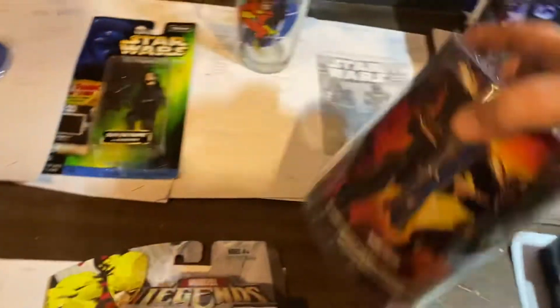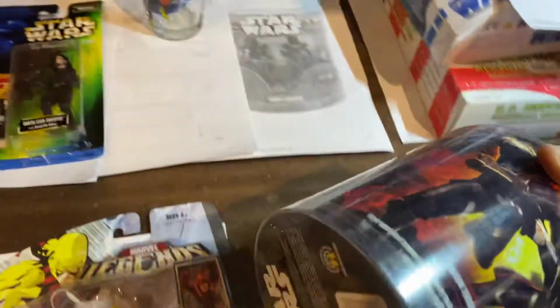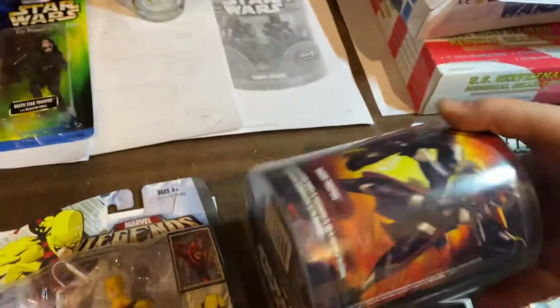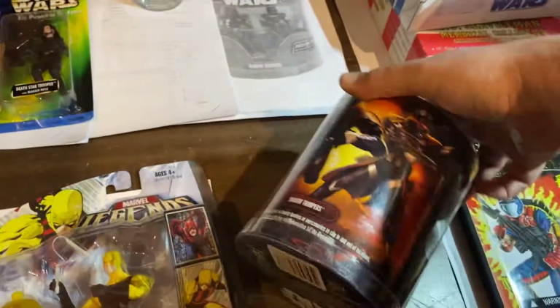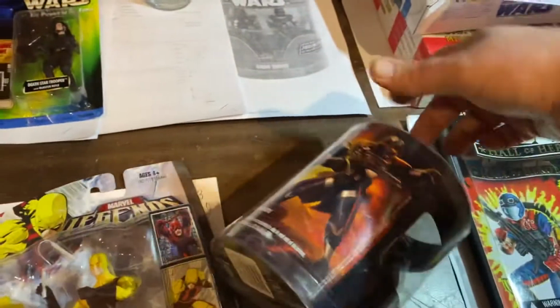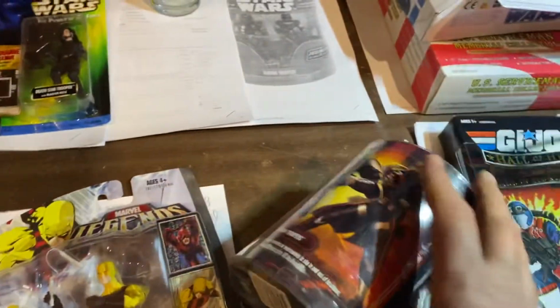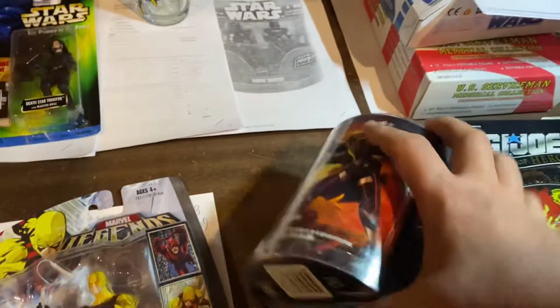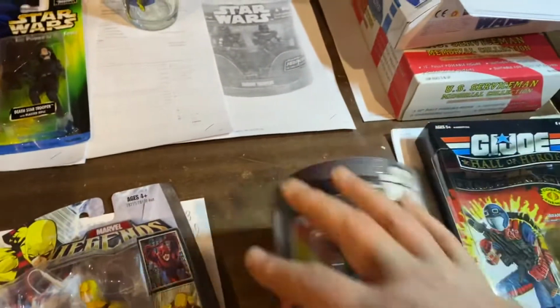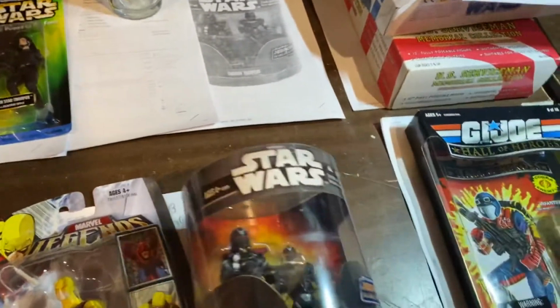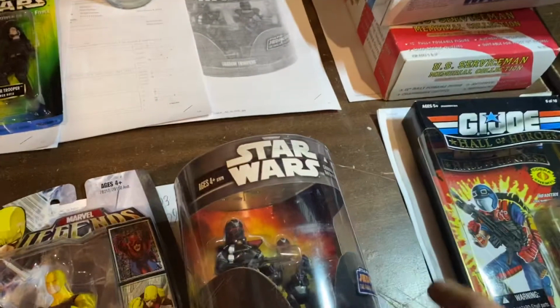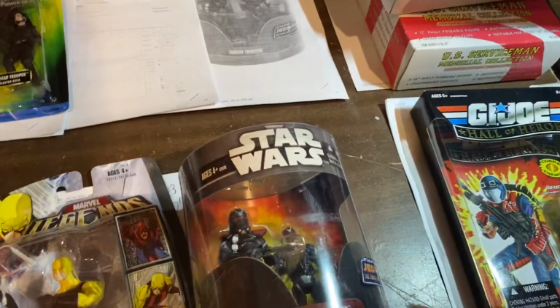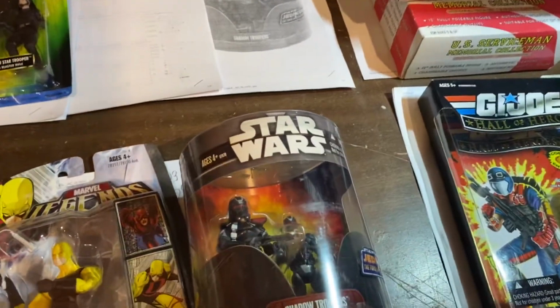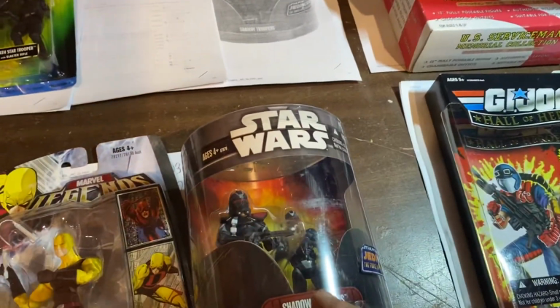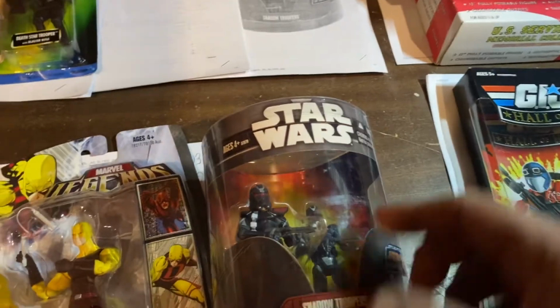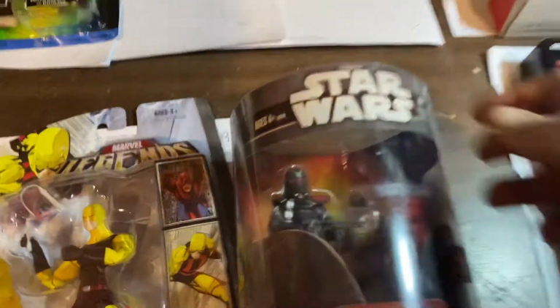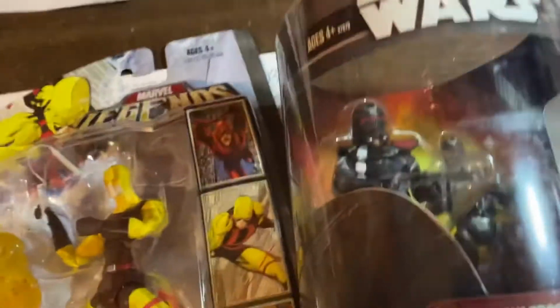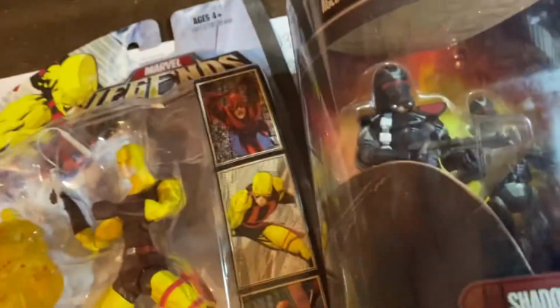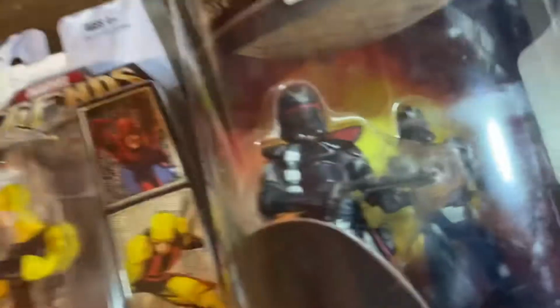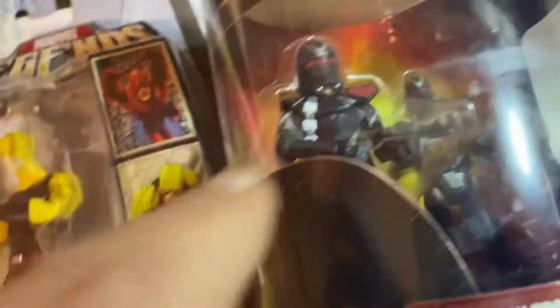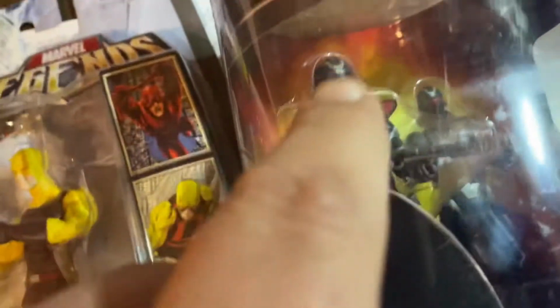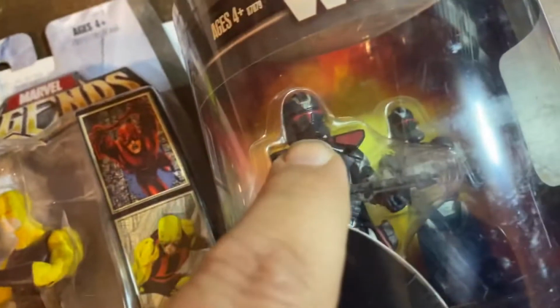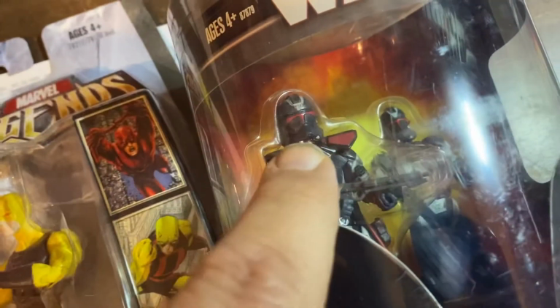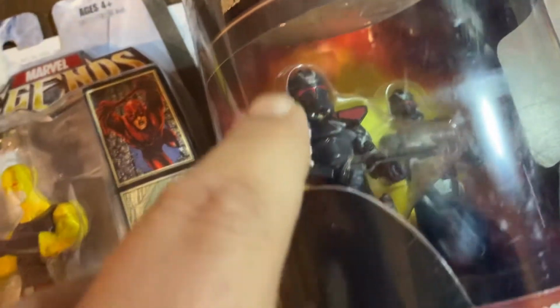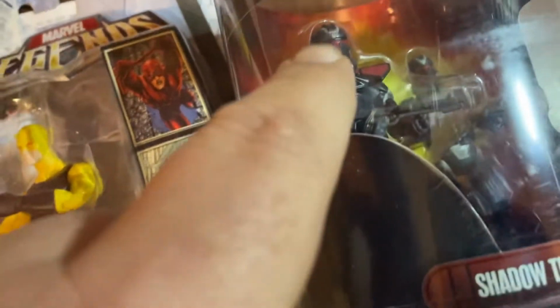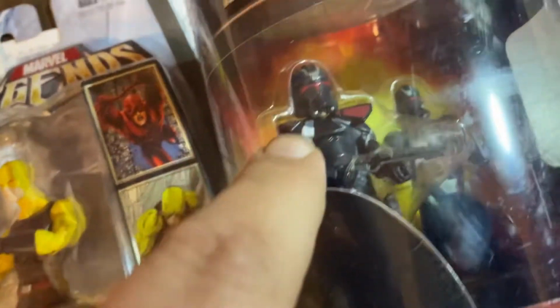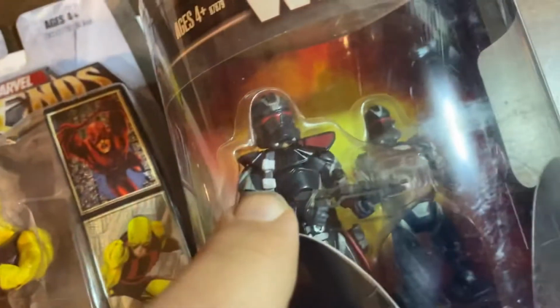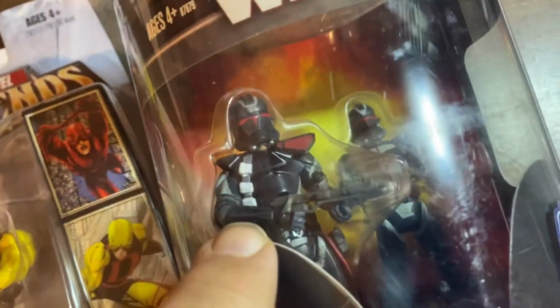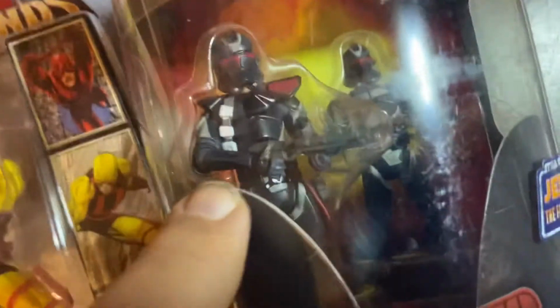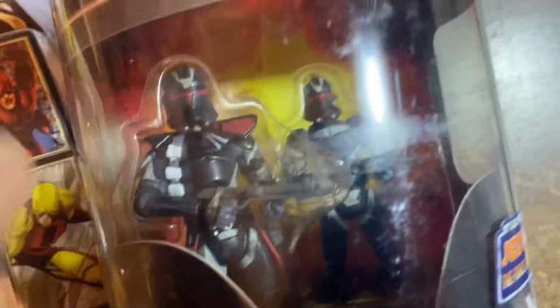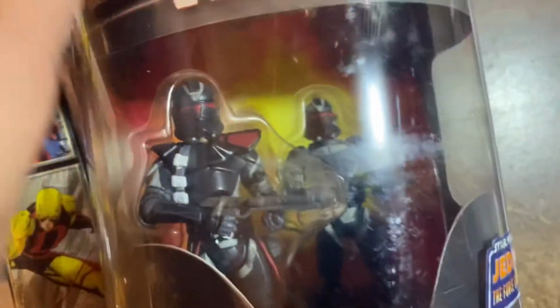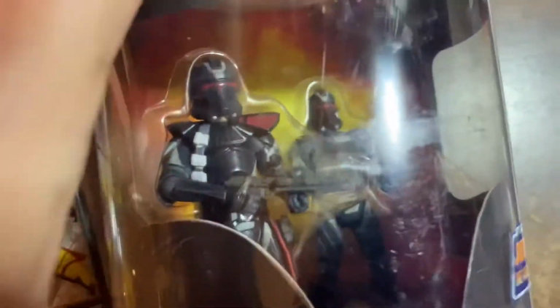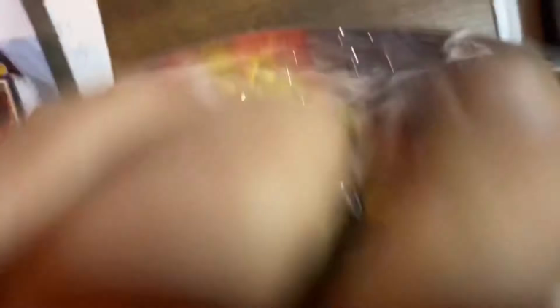These things right here — Shadow Troopers. Another set of Shadow Troopers. And look at that — I think that's a rare one too, man. $100 for this two-pack. Wow.